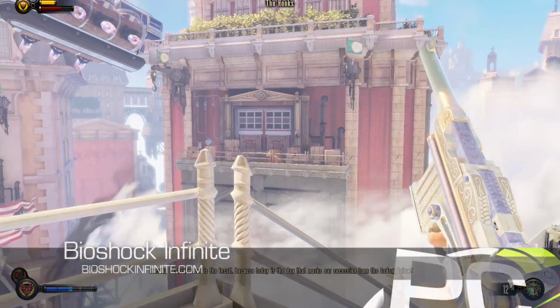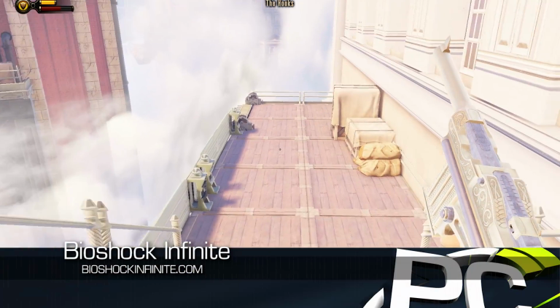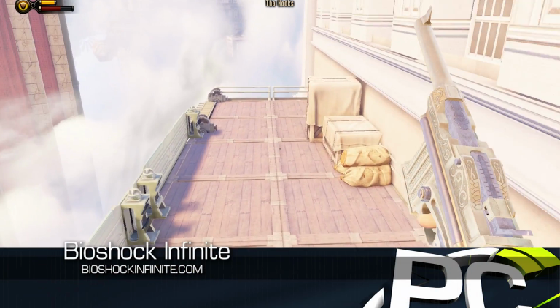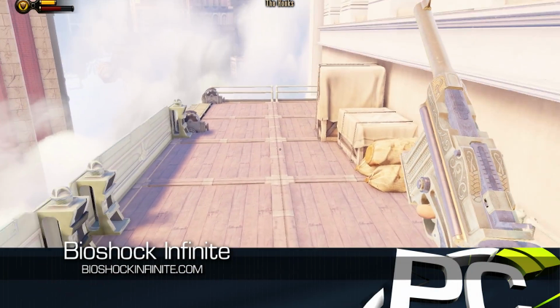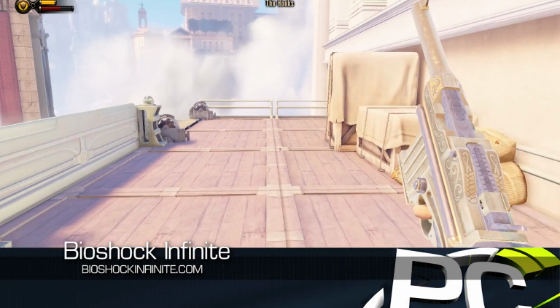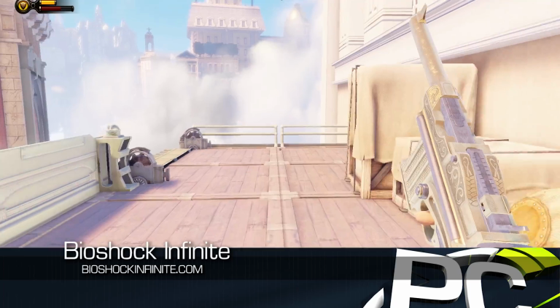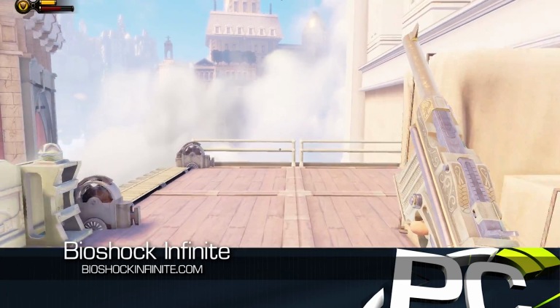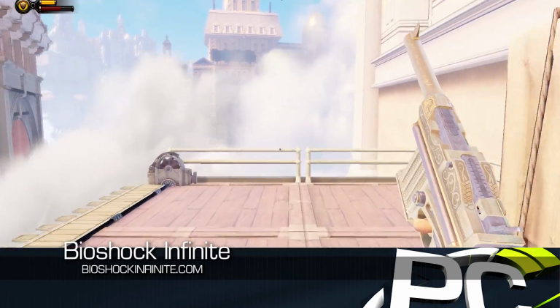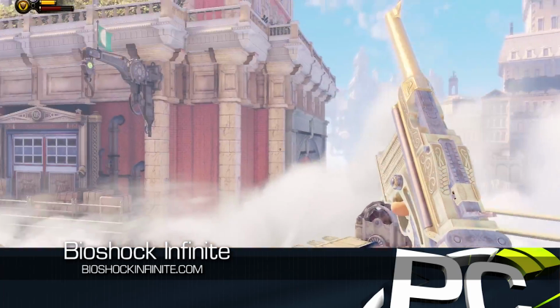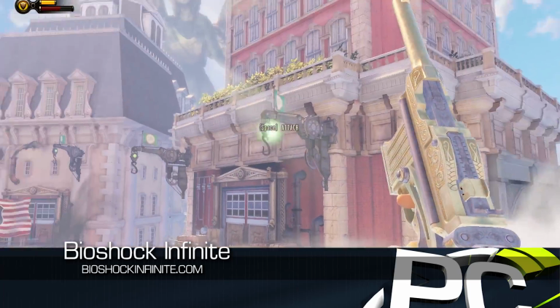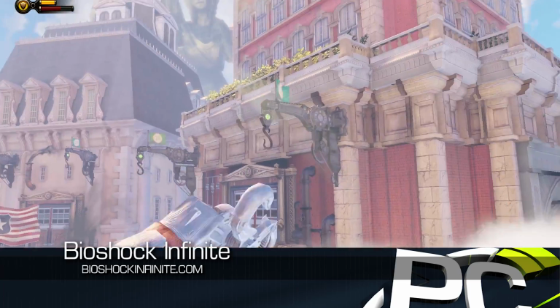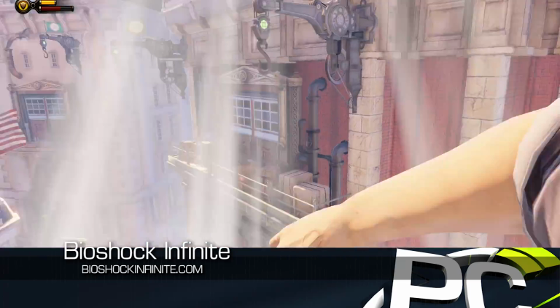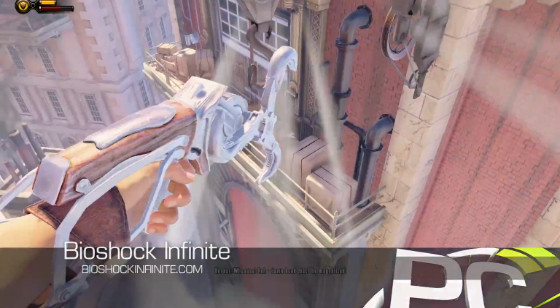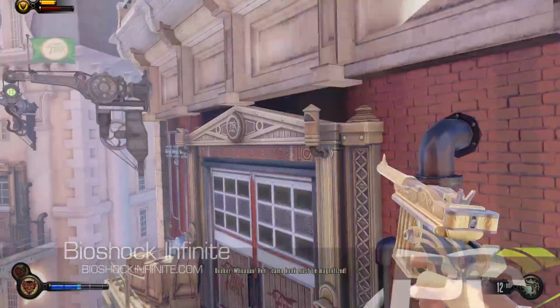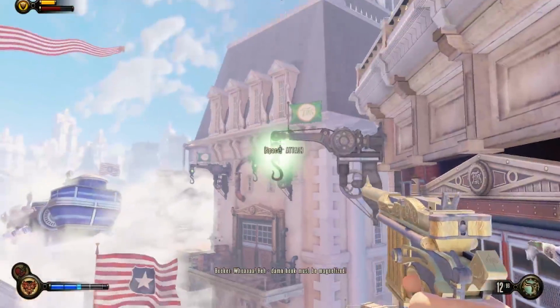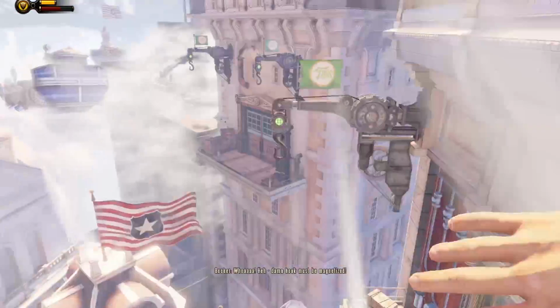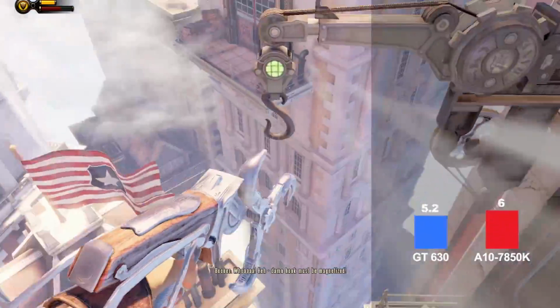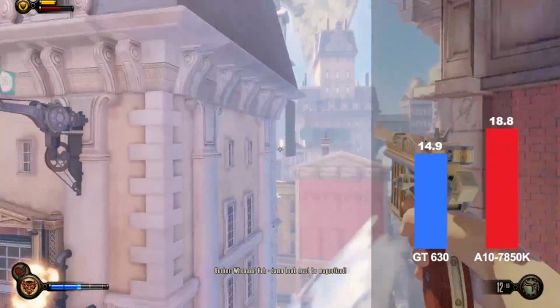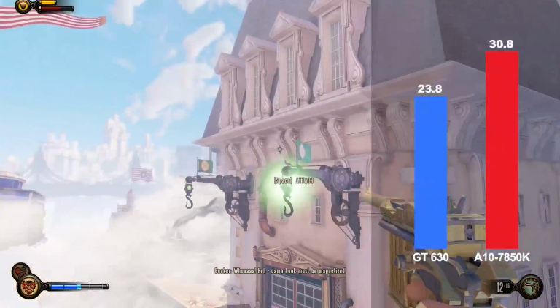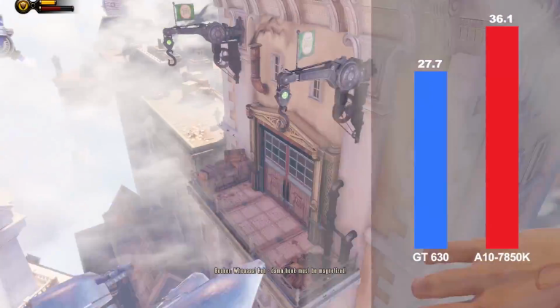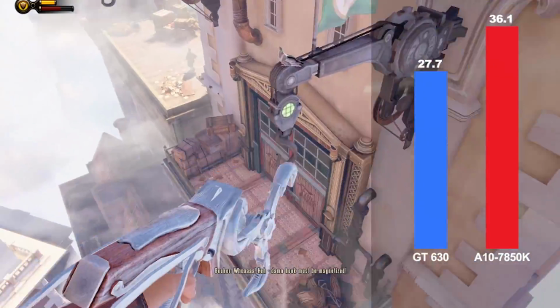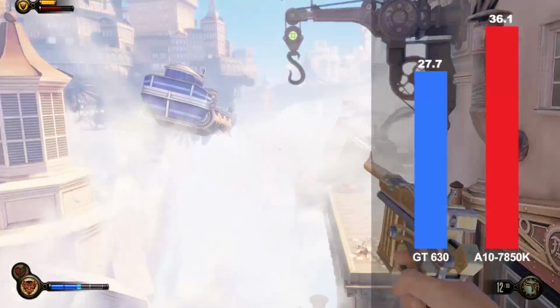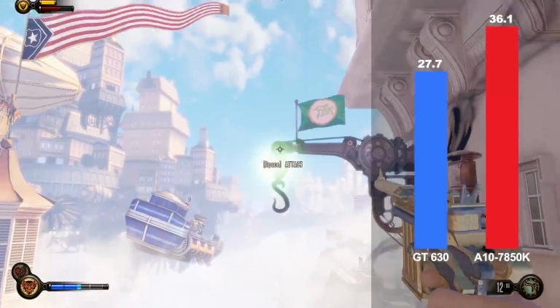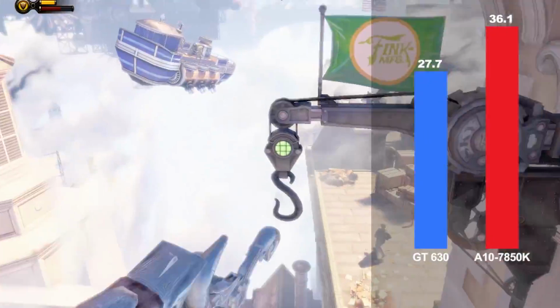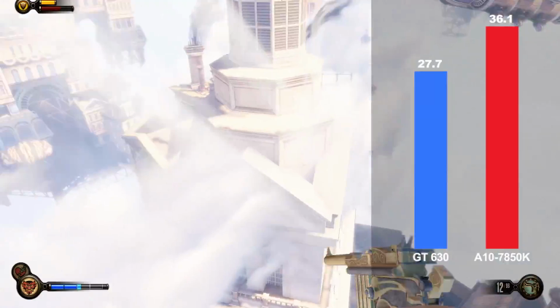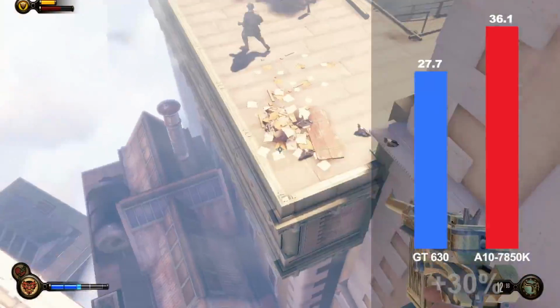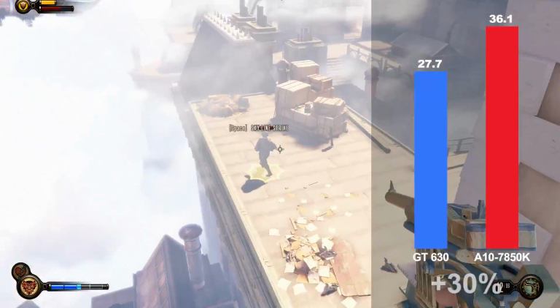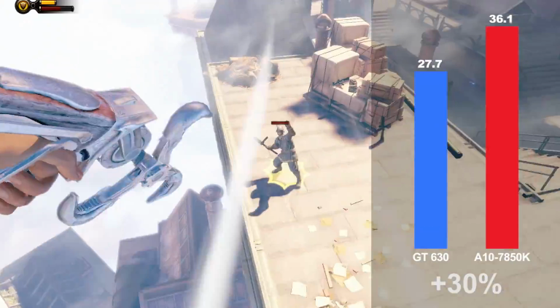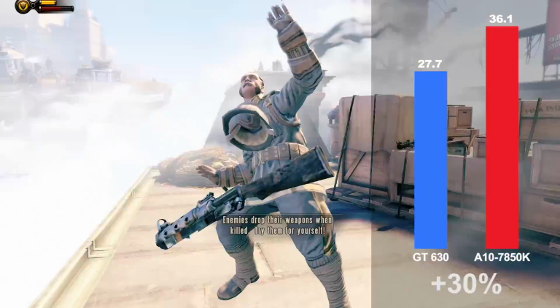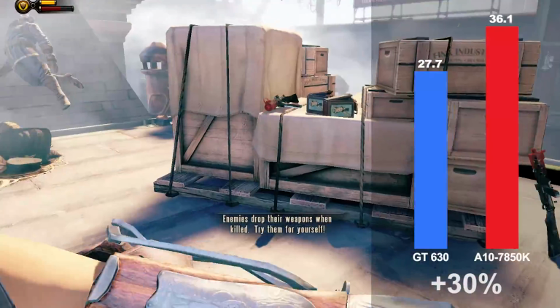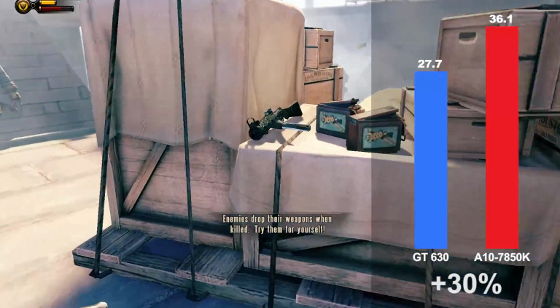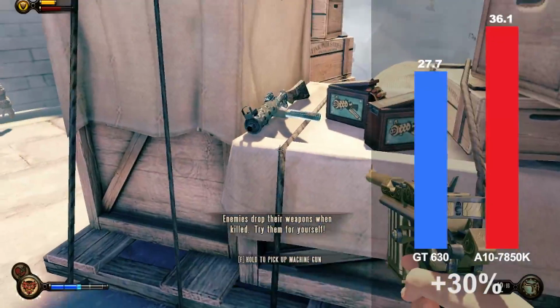Bioshock Infinite found itself on the top of many best-of-the-year lists, and running at 1920x1080 with the low preset, AMD A10 7850K buyers can enjoy performance that is over 30 frames per second and 30% faster than the GeForce GT630.